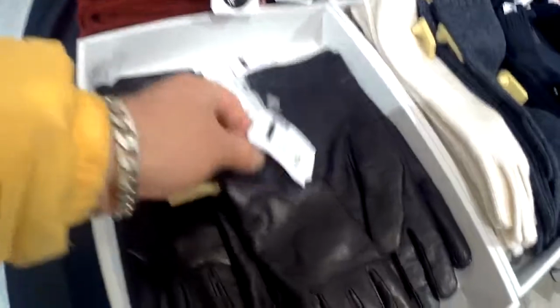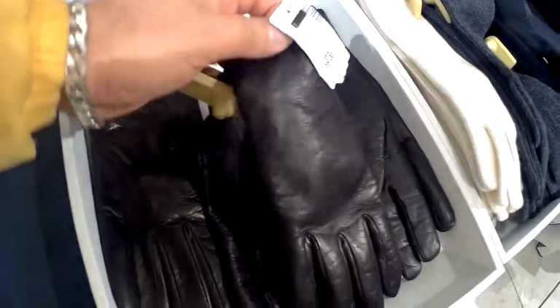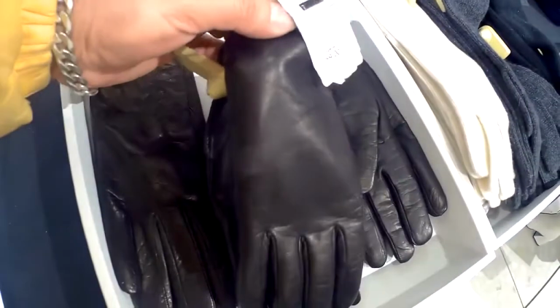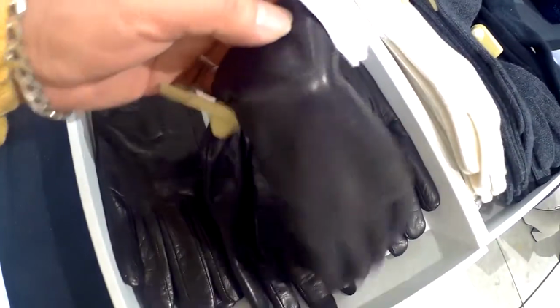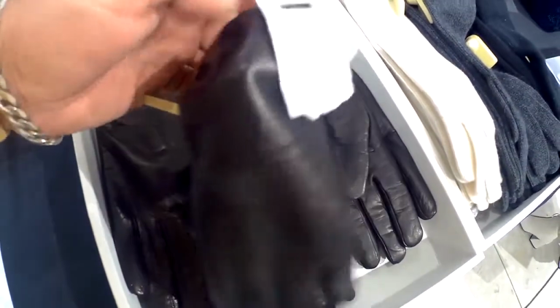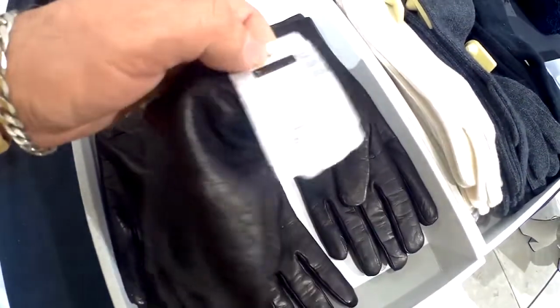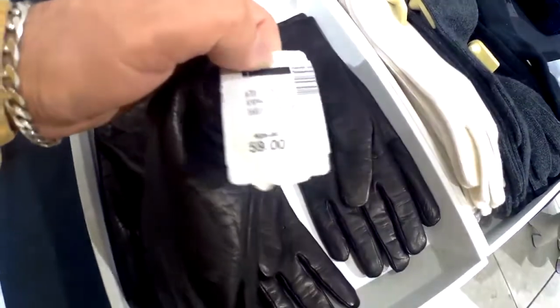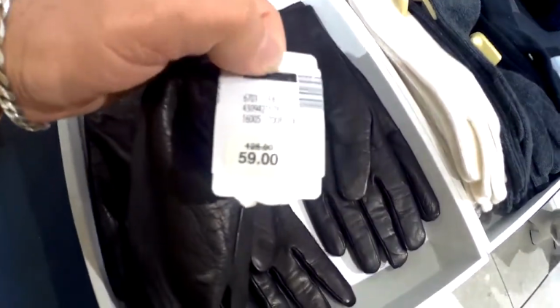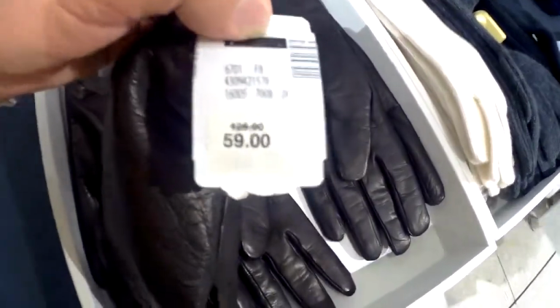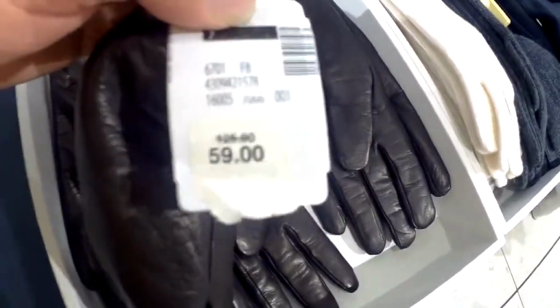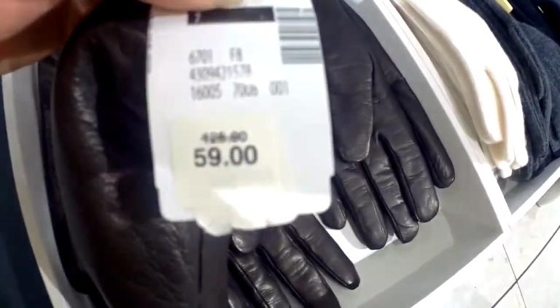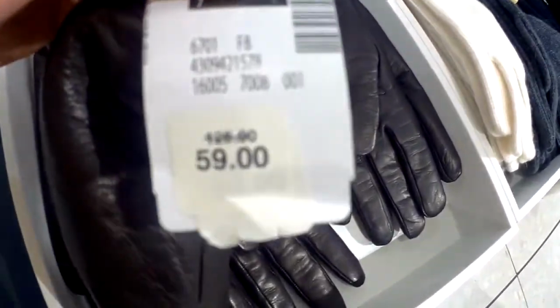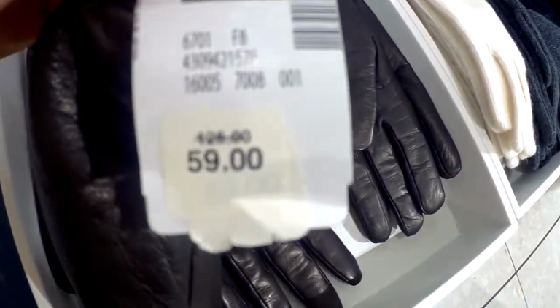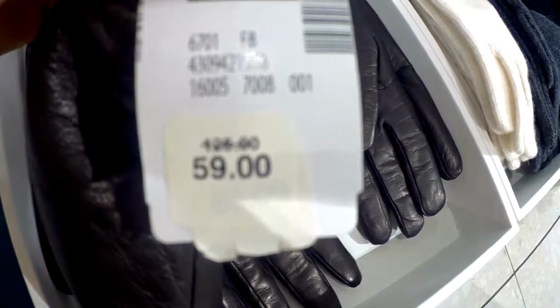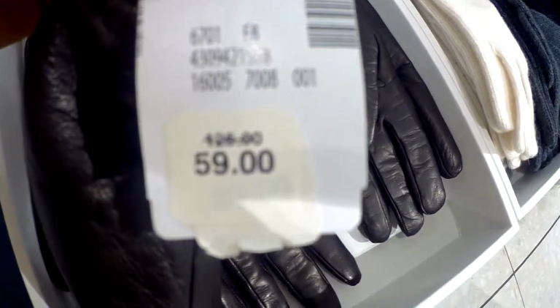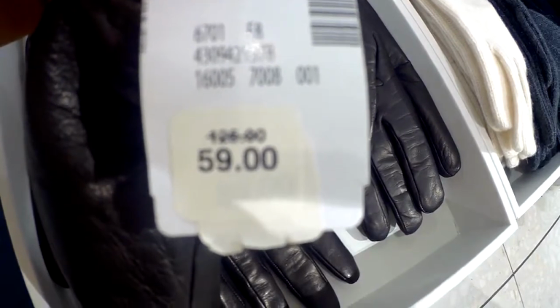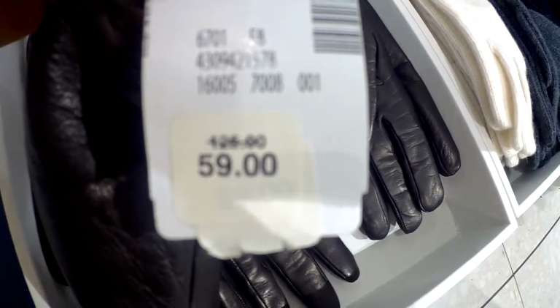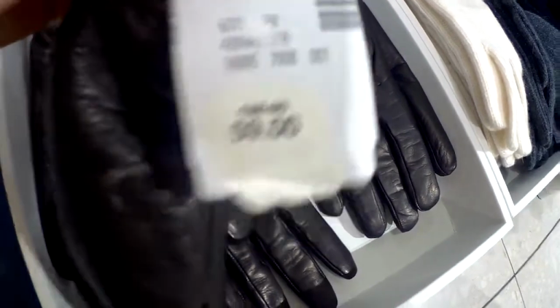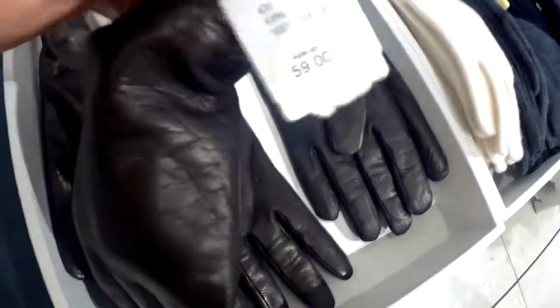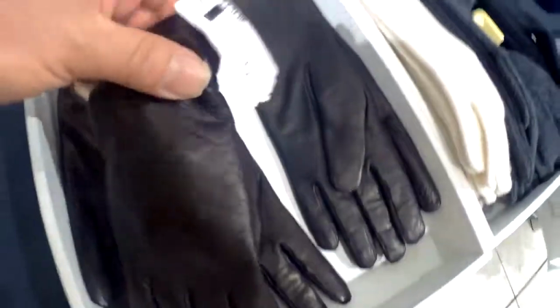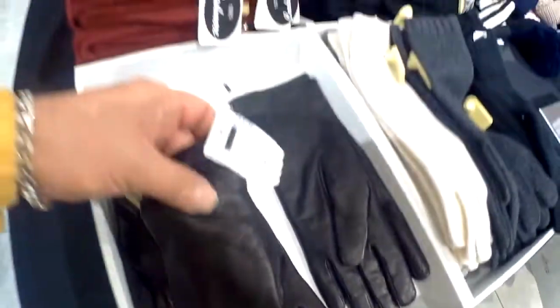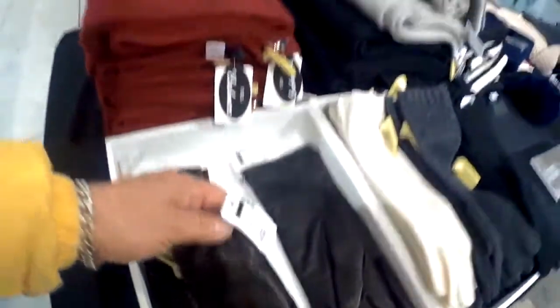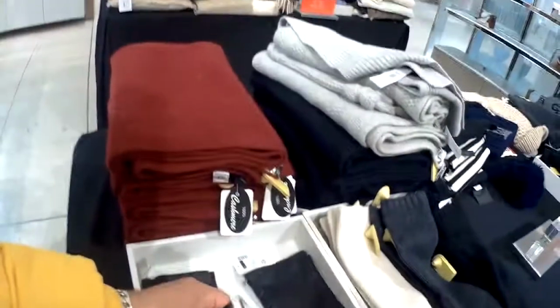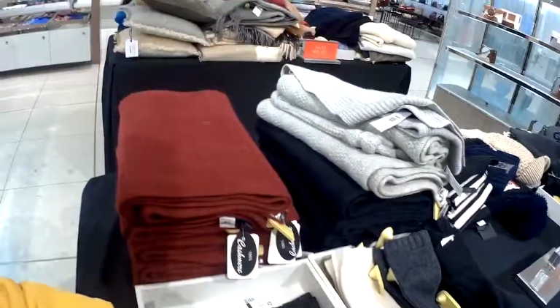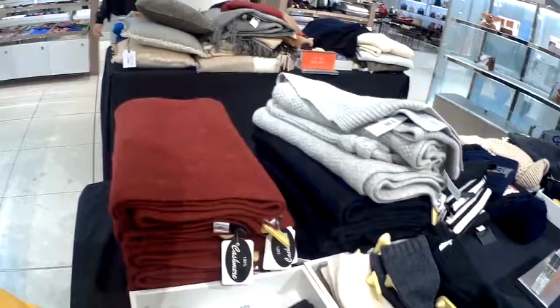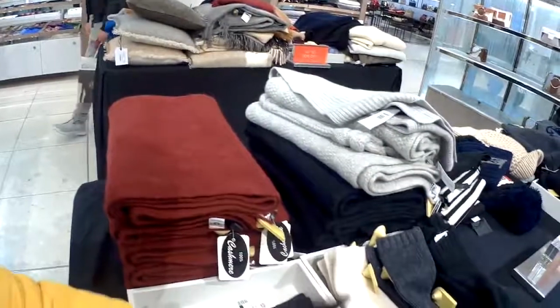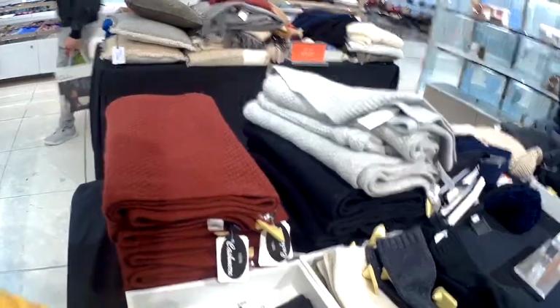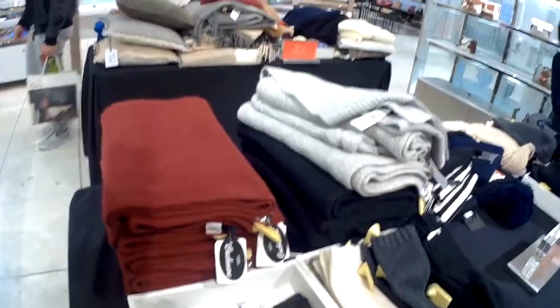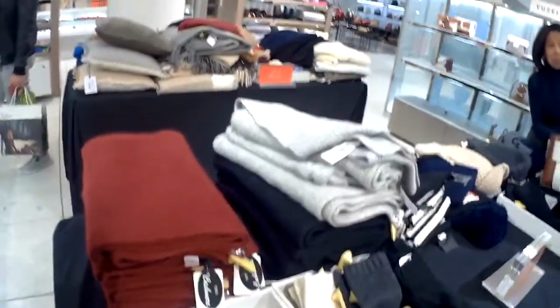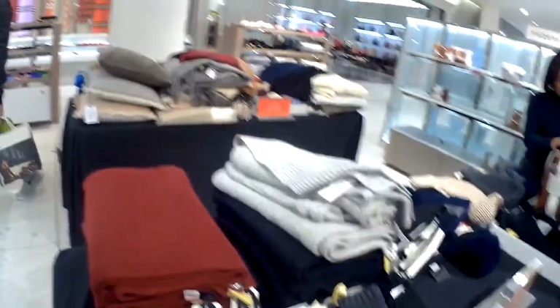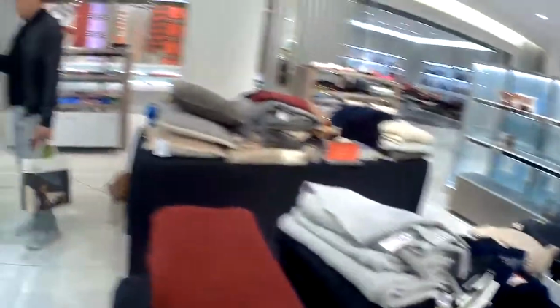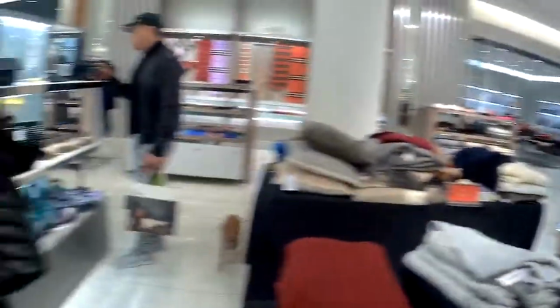Look at this pair of gloves — it's 60 bucks. I have a pair like this at home and I paid four bucks.